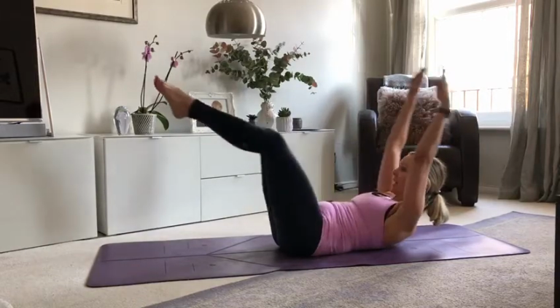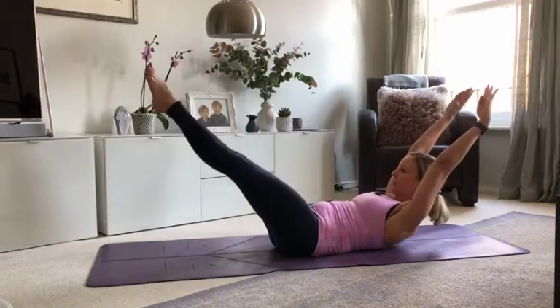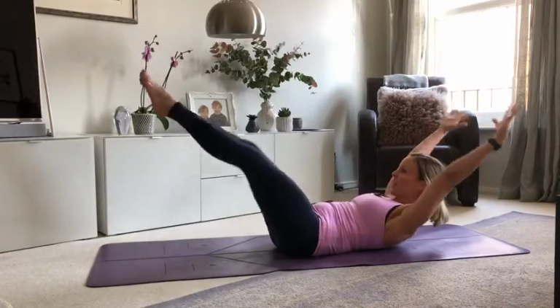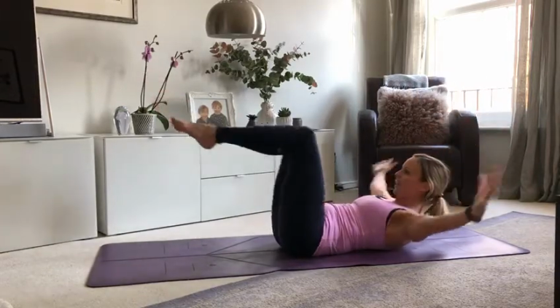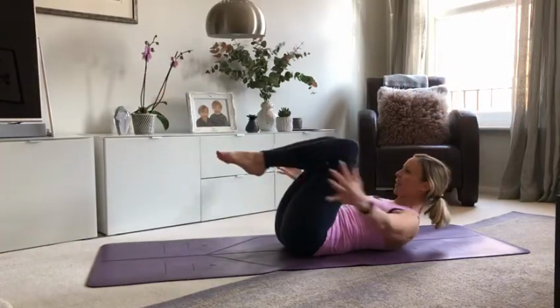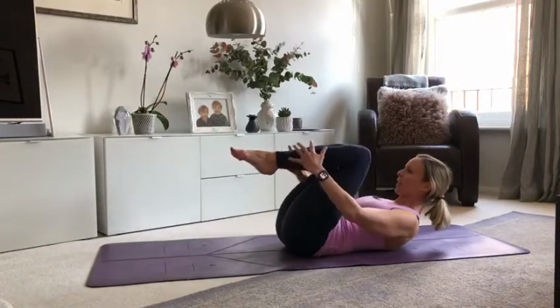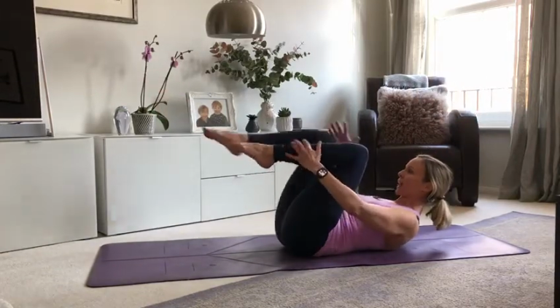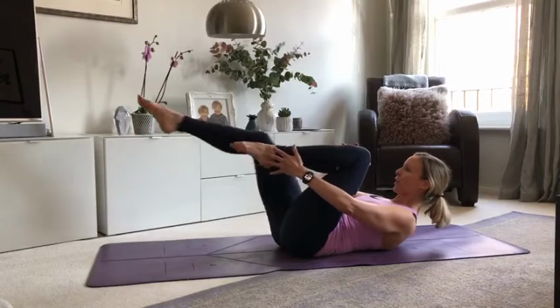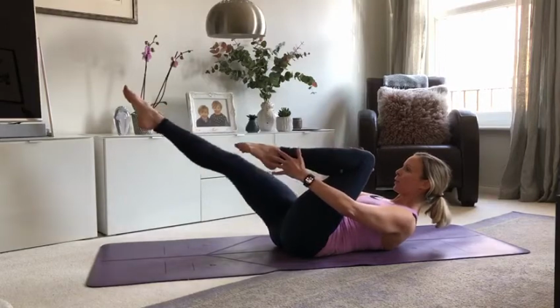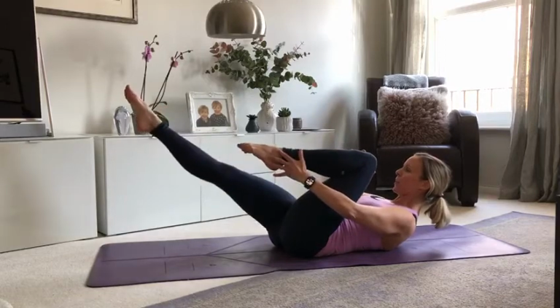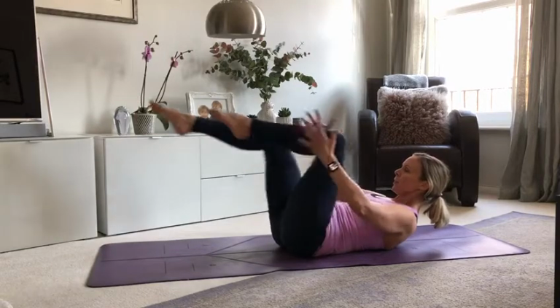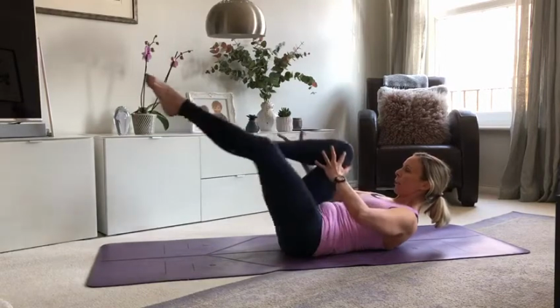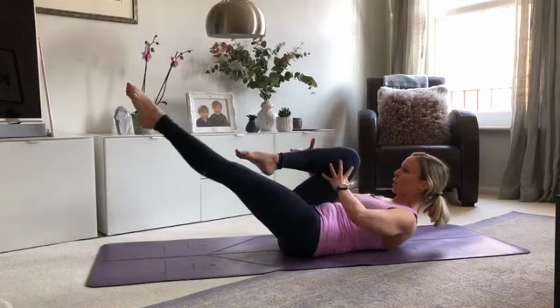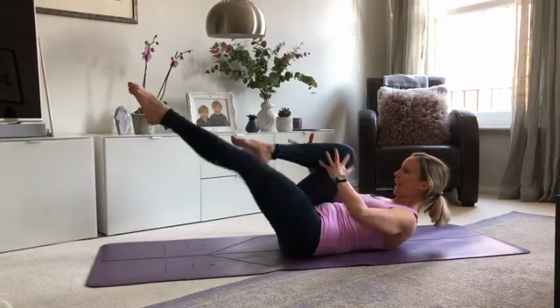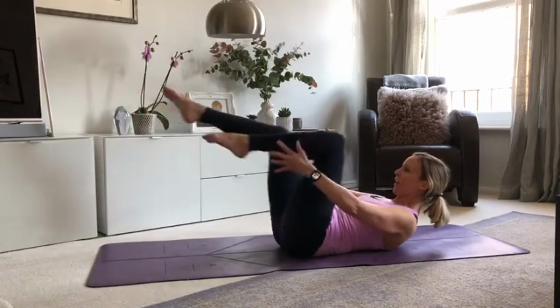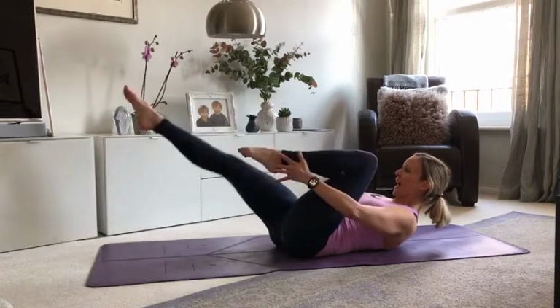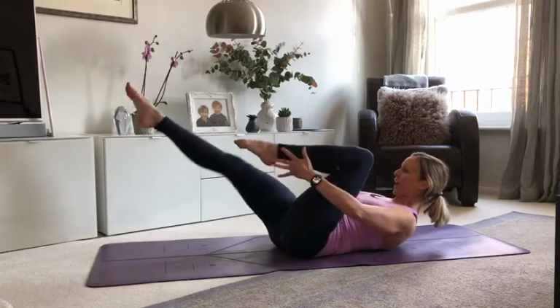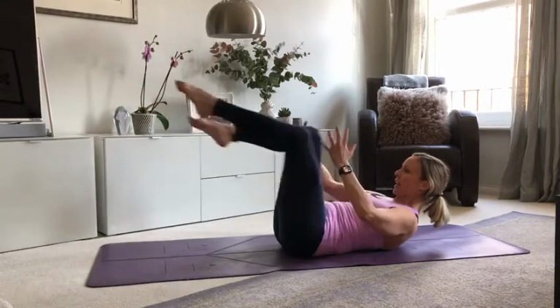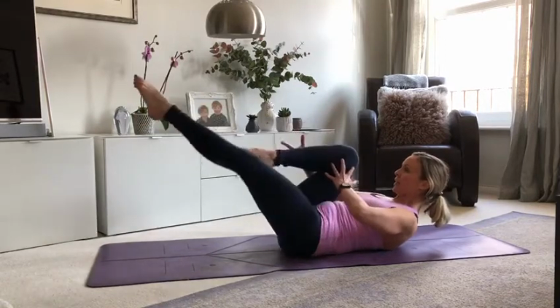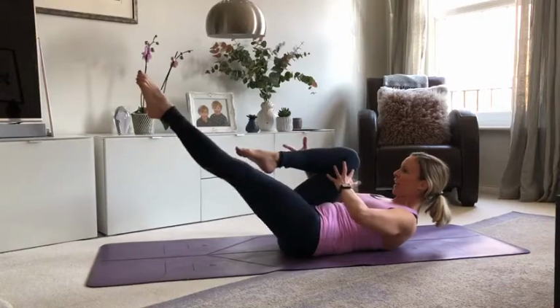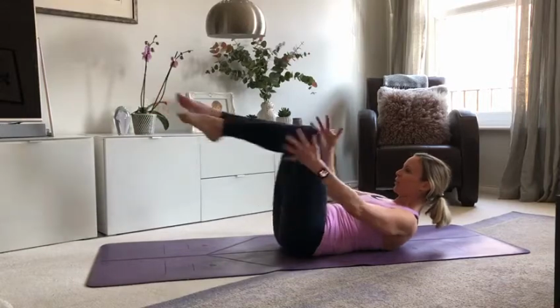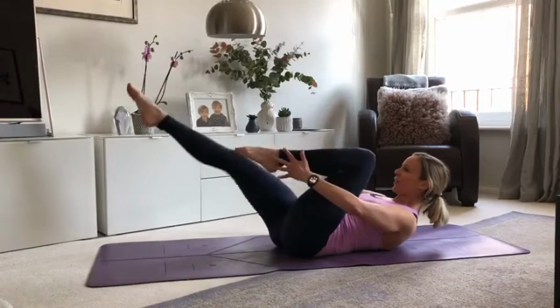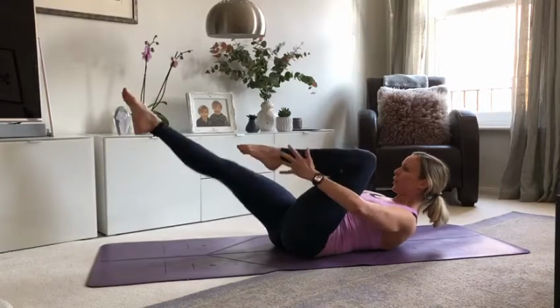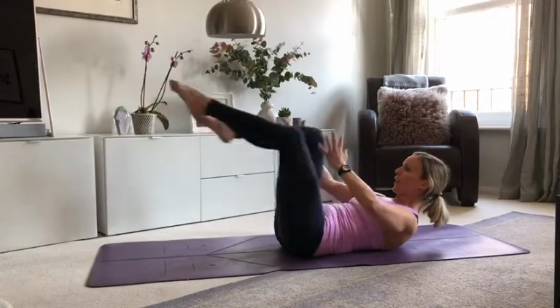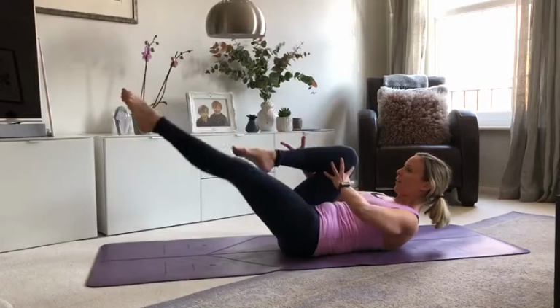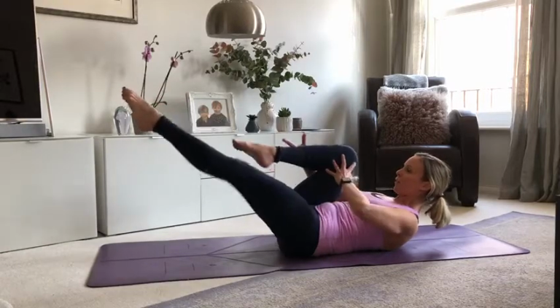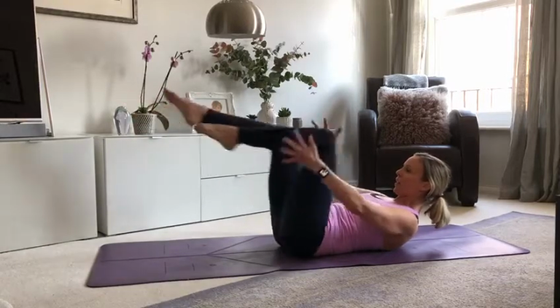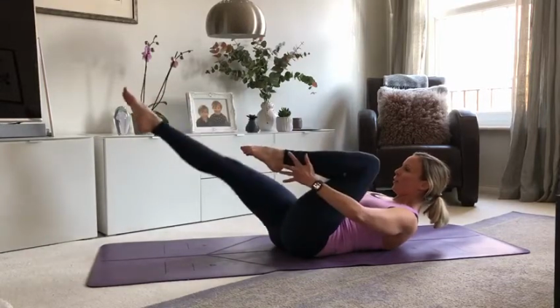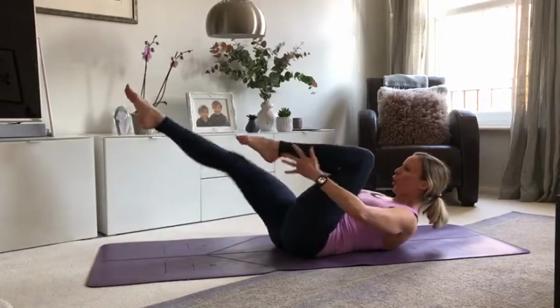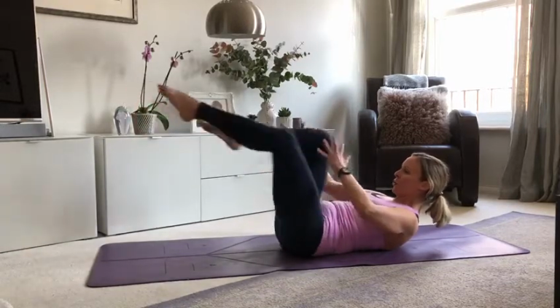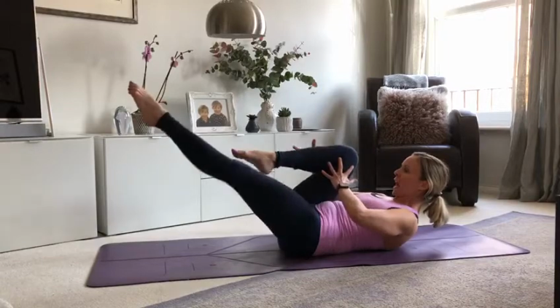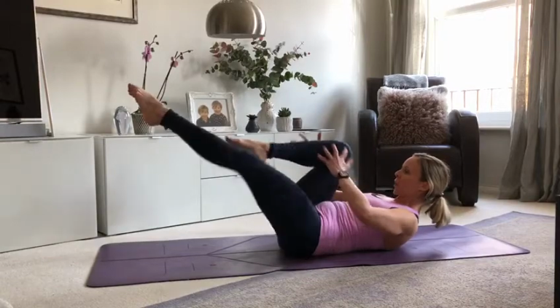Single leg stretch coming. Hands either side of one leg, back leg straightens. Breathe out and push away. Now we're doing ten of these. Breathe in, breathe out — reaching out and away.